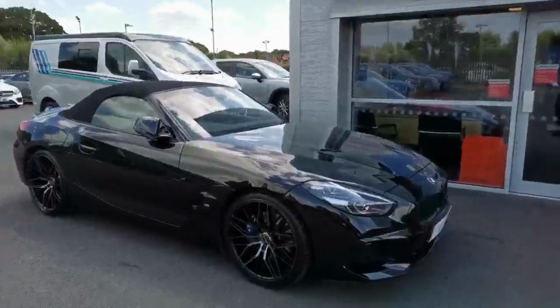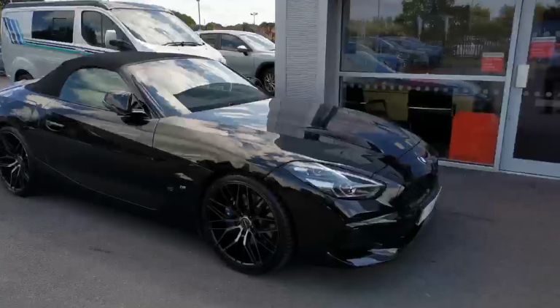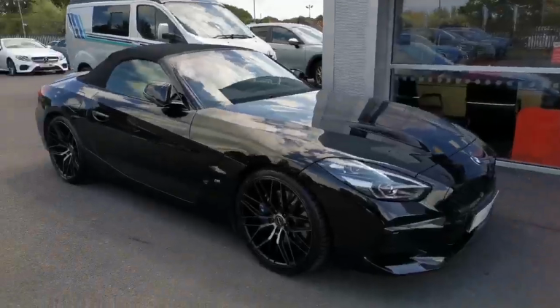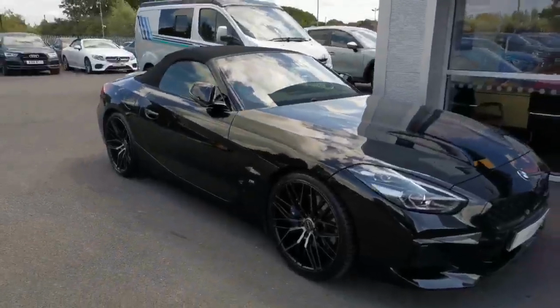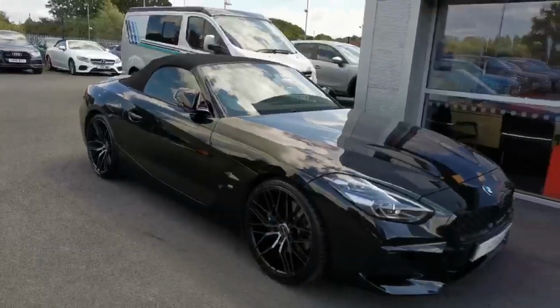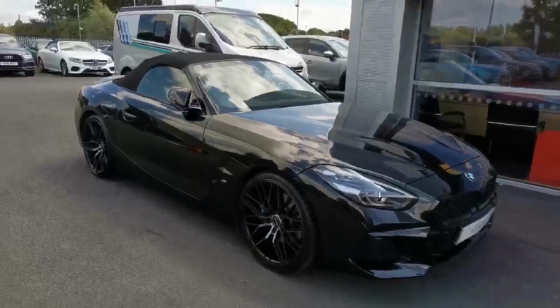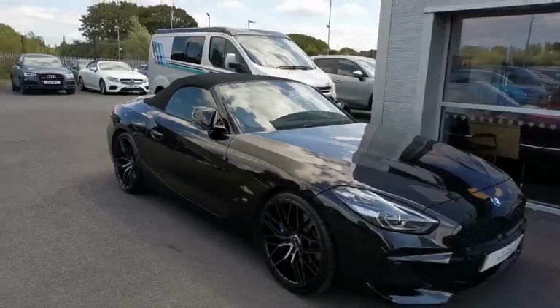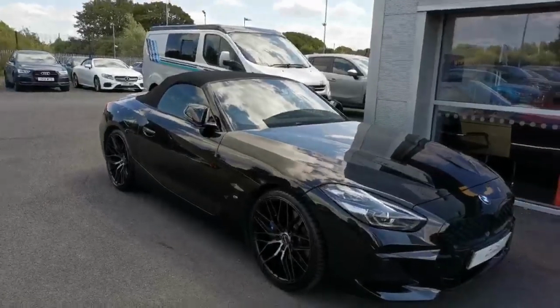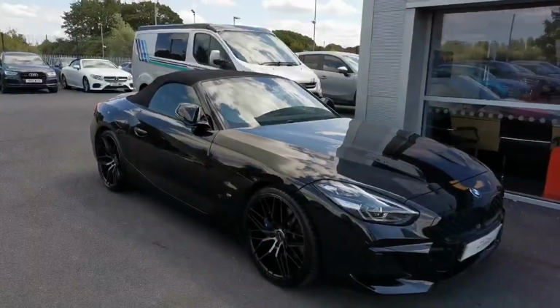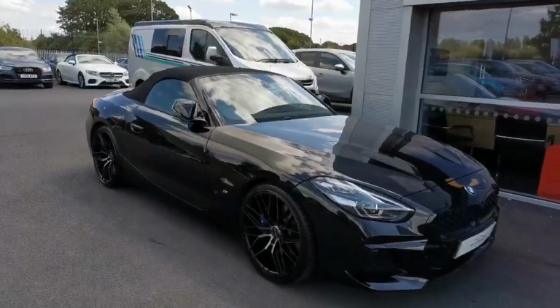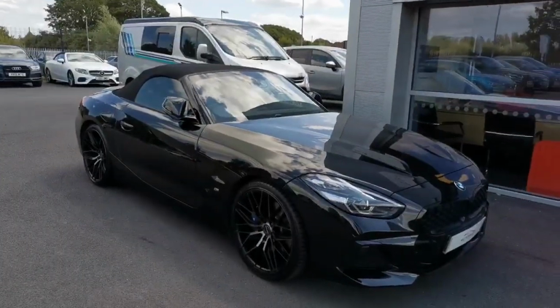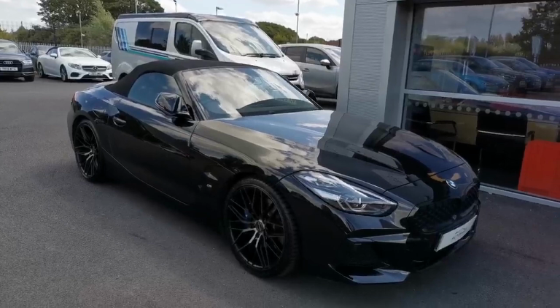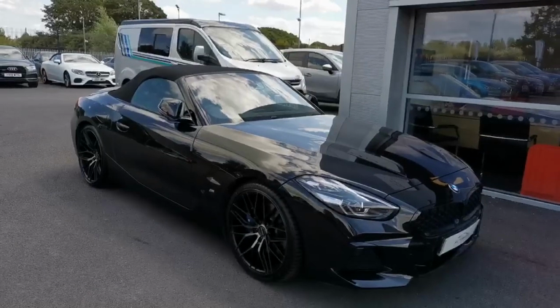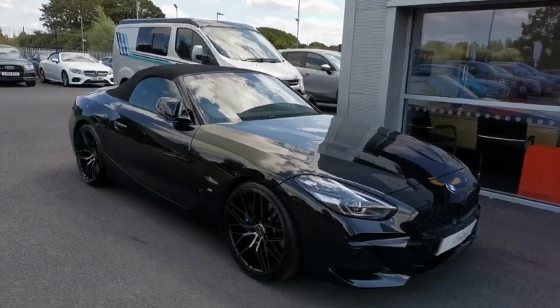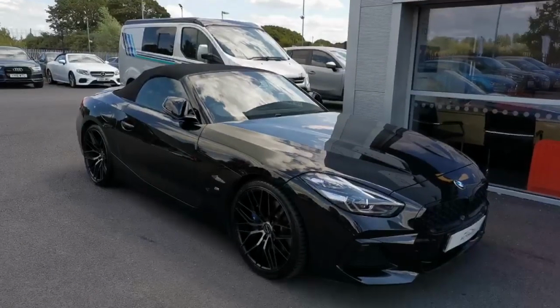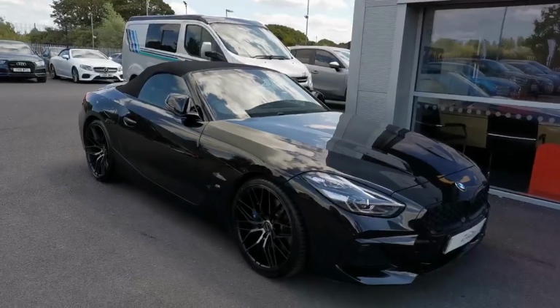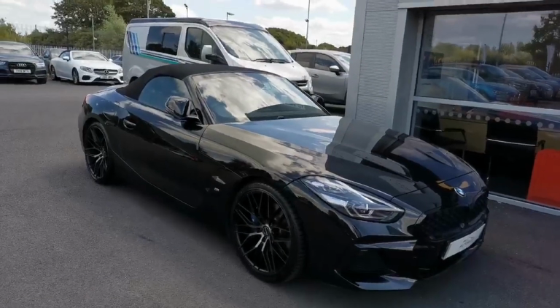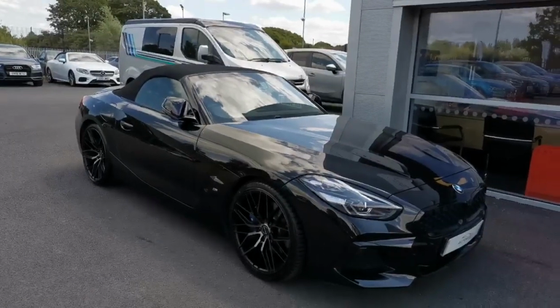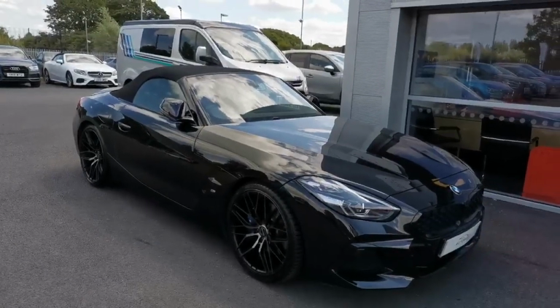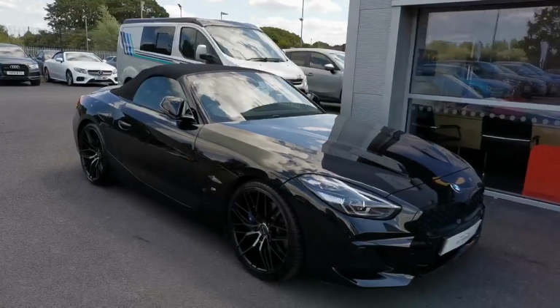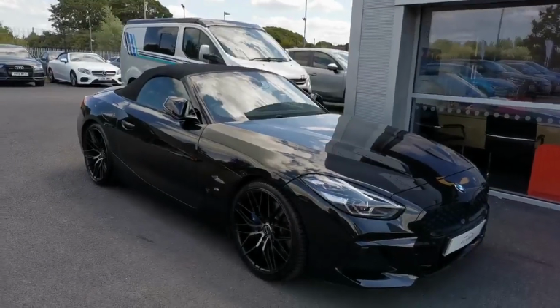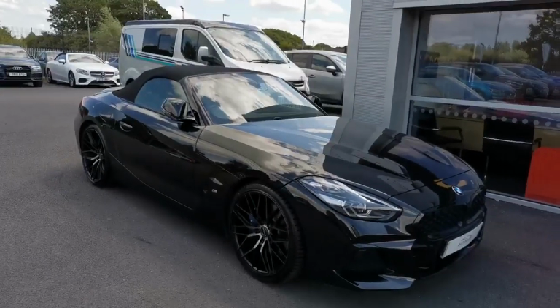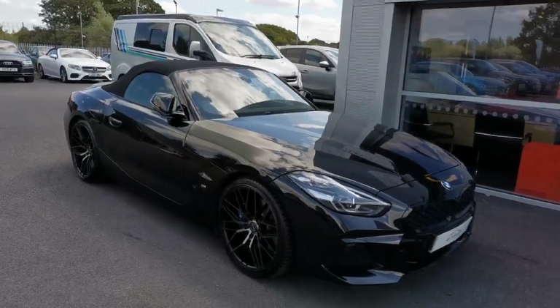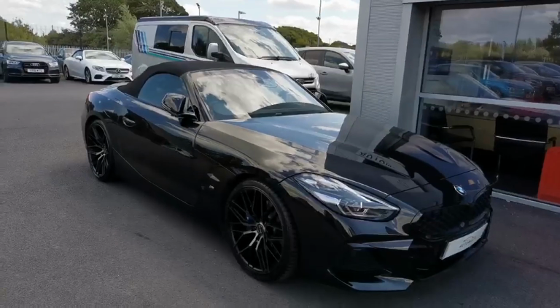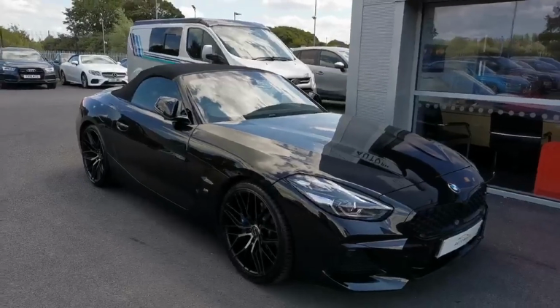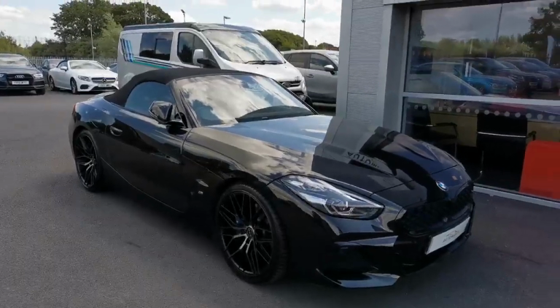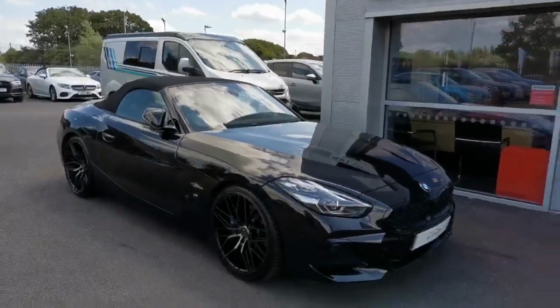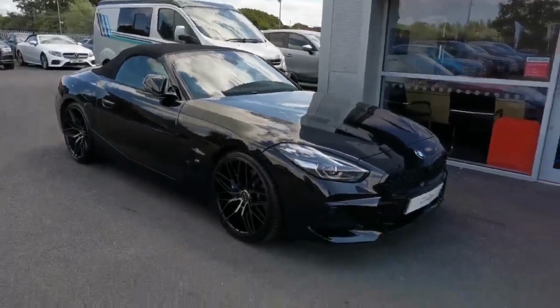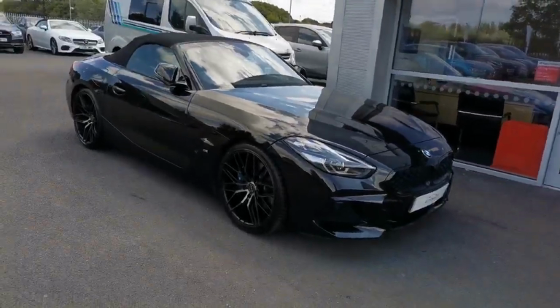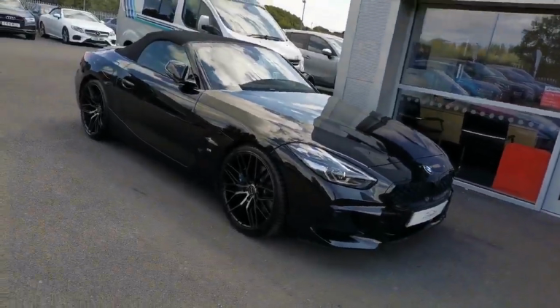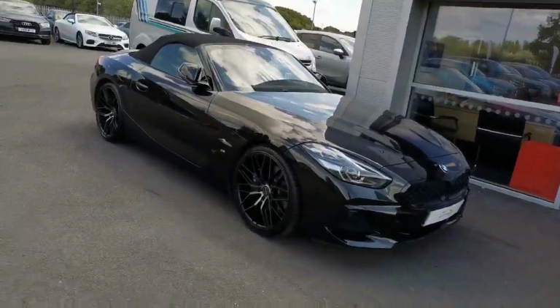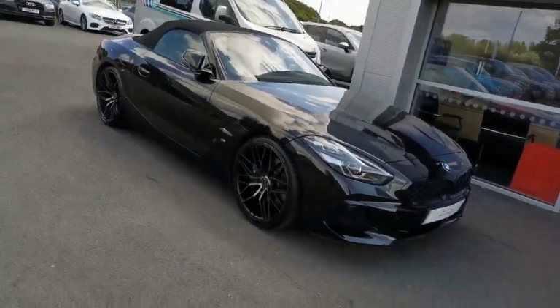Stunning car. Upgraded alloys. Cost options including M Sport Plus package, comfort package, wind deflector, through-loading system, and the black leather with the decorative stitching.